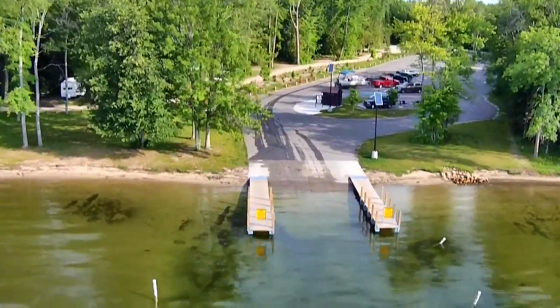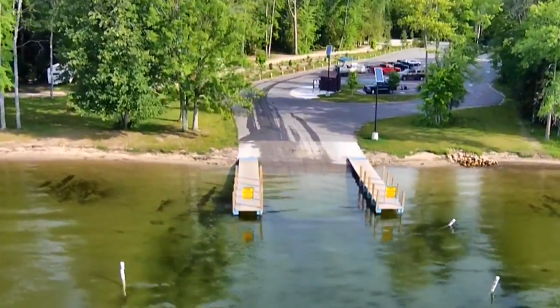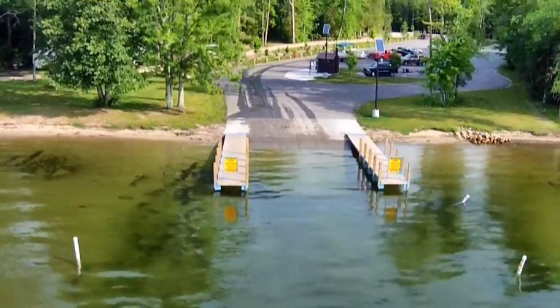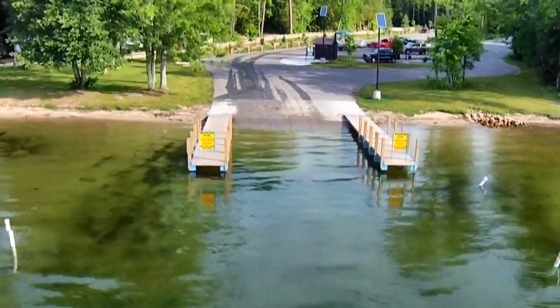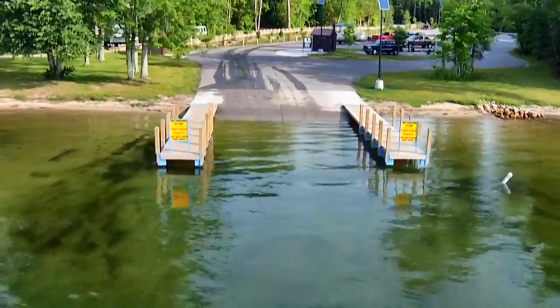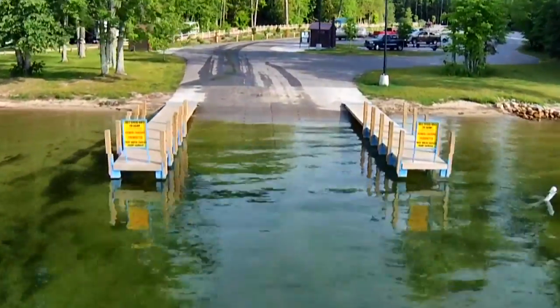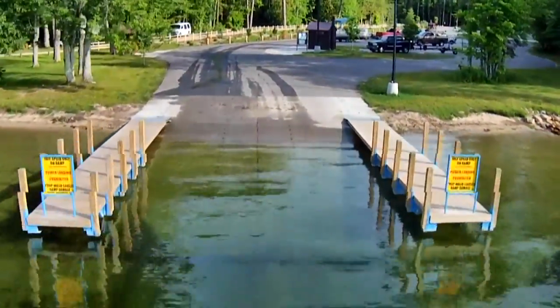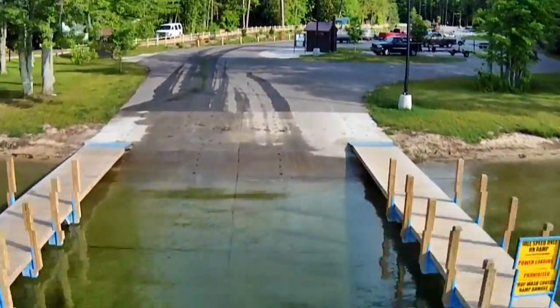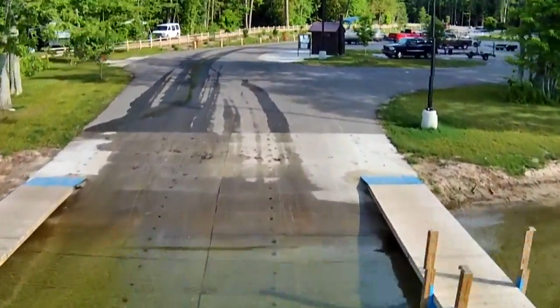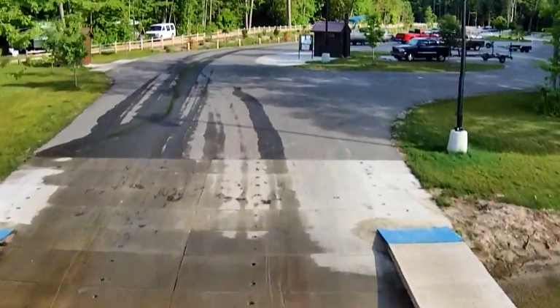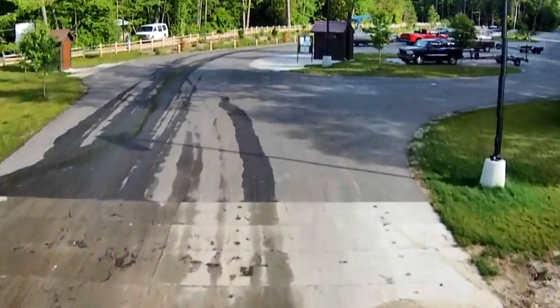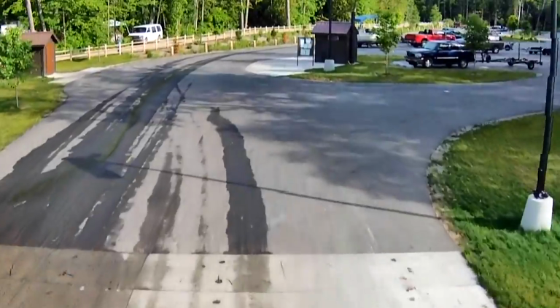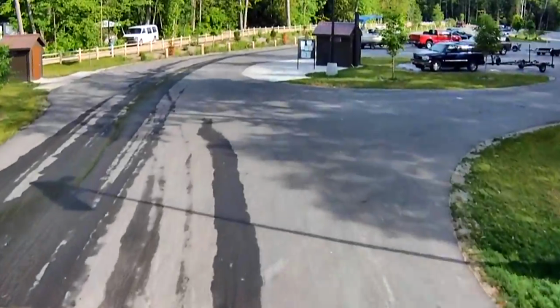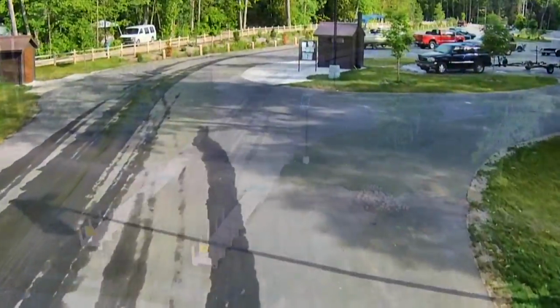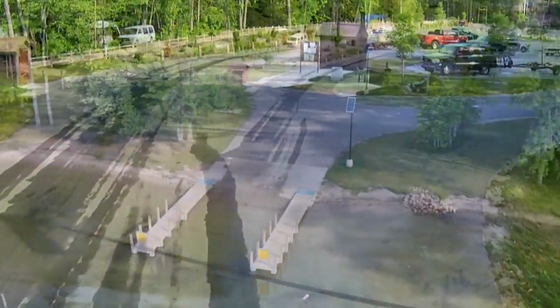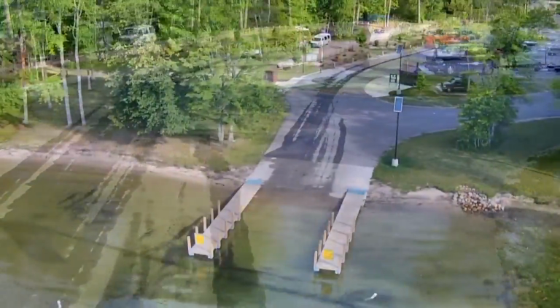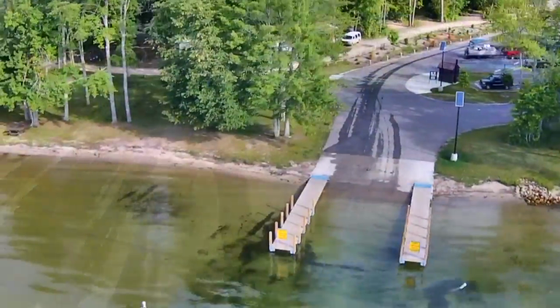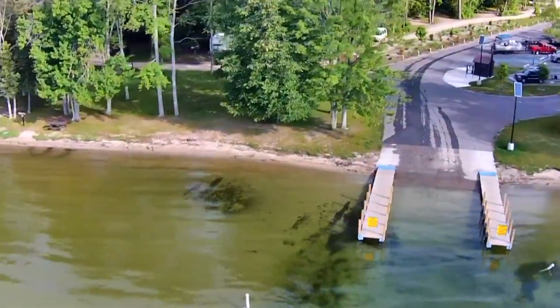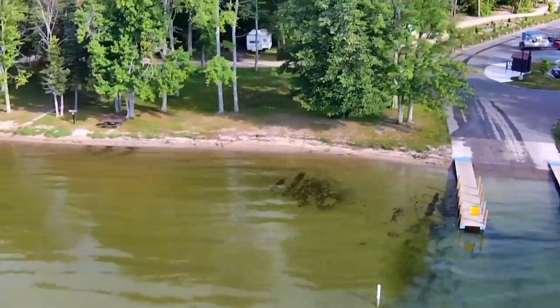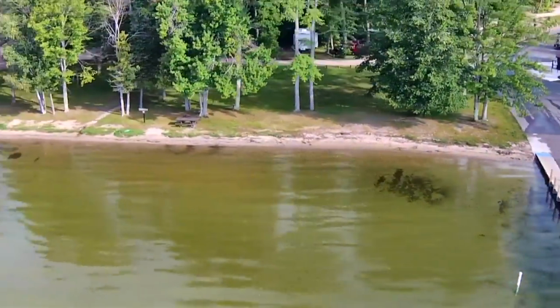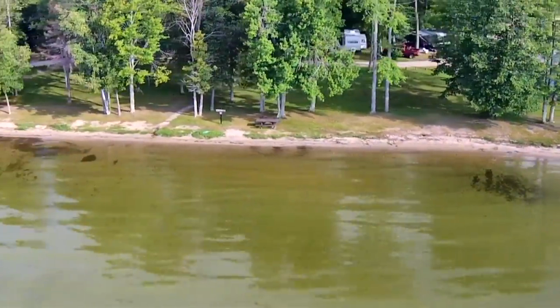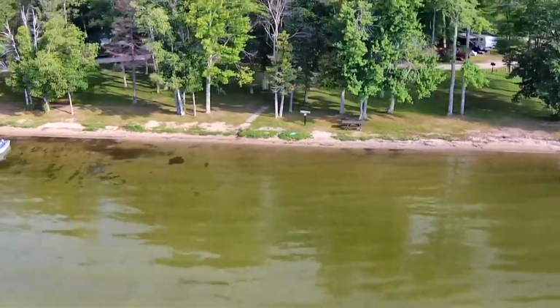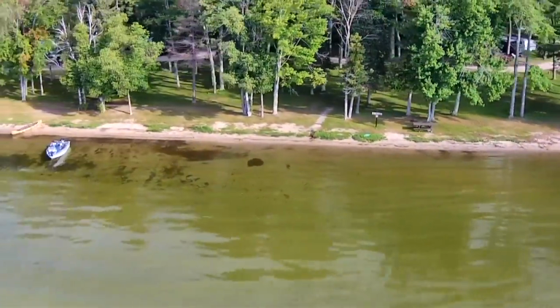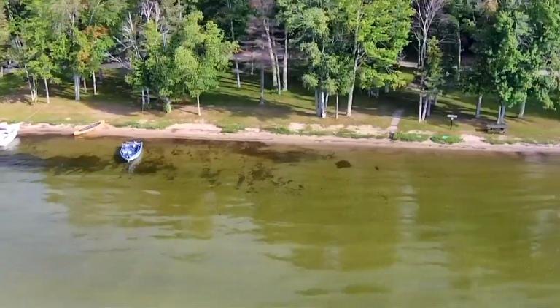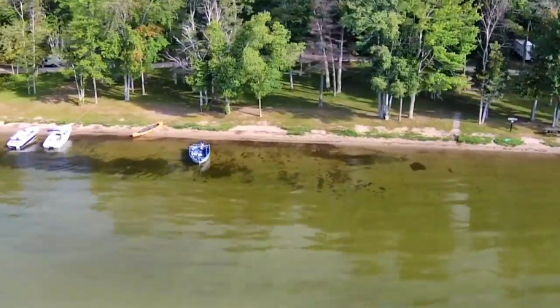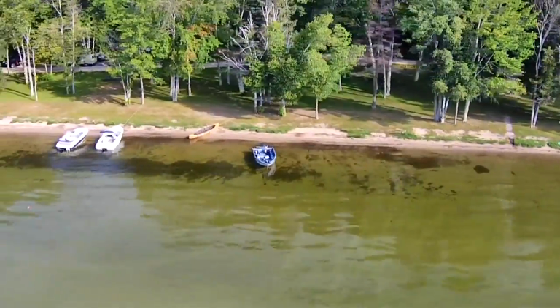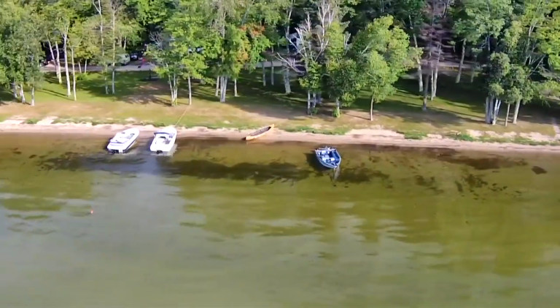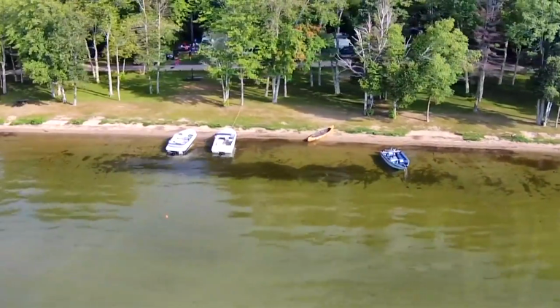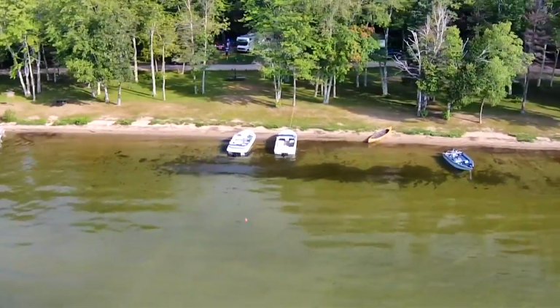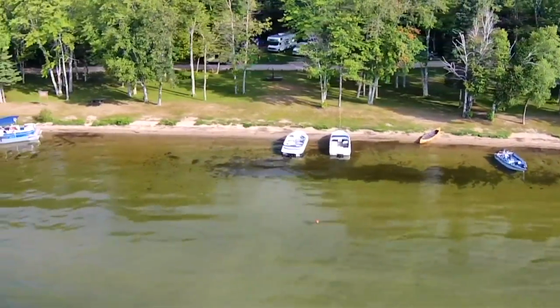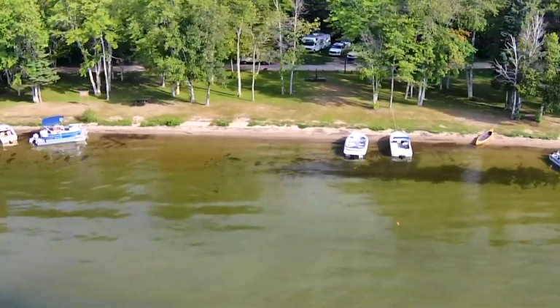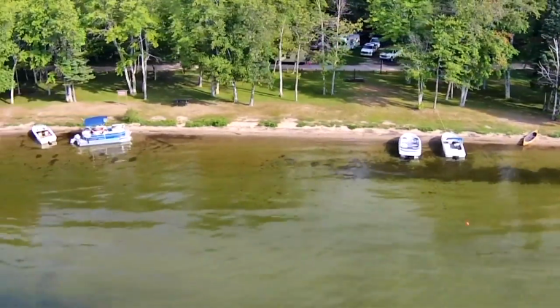On the north shore of the bay, there is Maple Bay Campground and Boat Launch. The launch has plenty of parking, two loading docks and vault toilets. The rustic campground also has a sandy beach with a marked off swim area and room to anchor your boat.